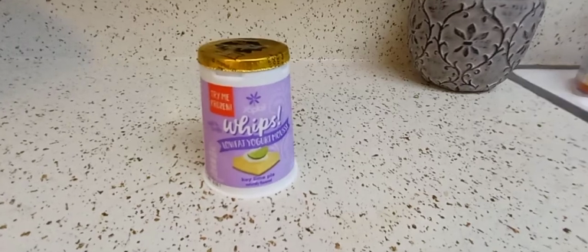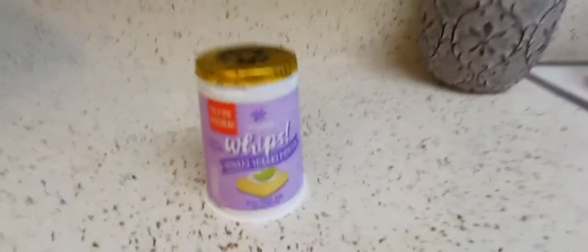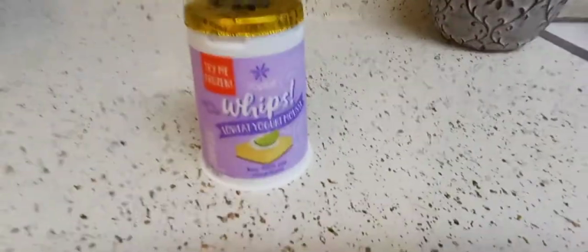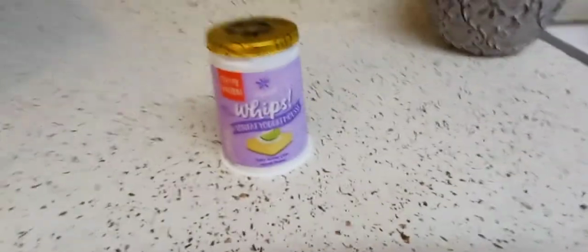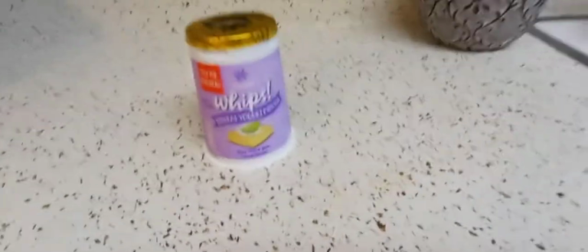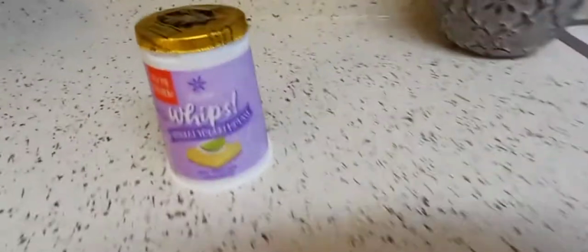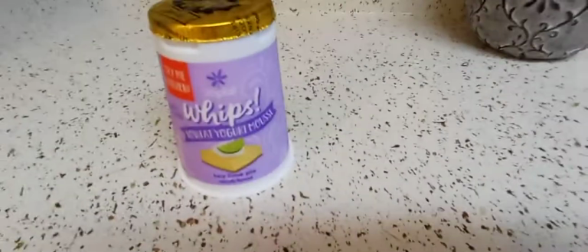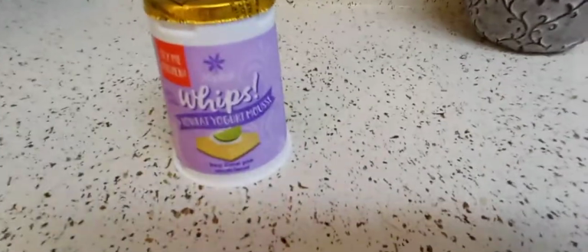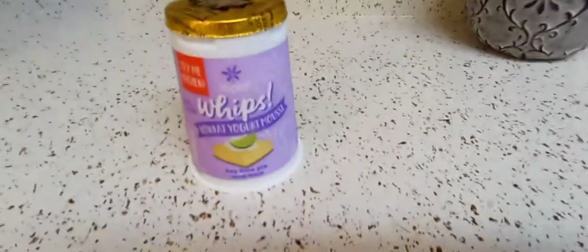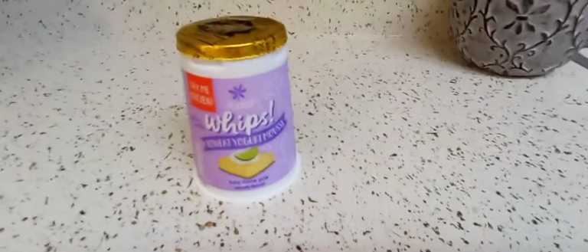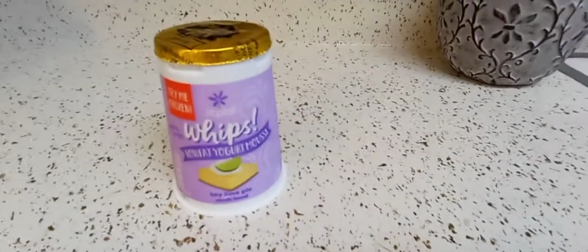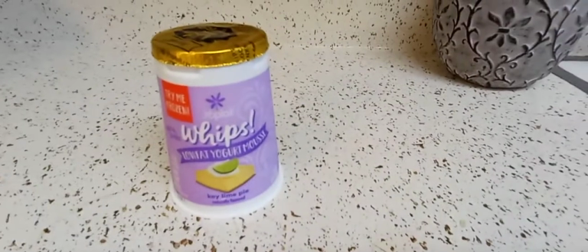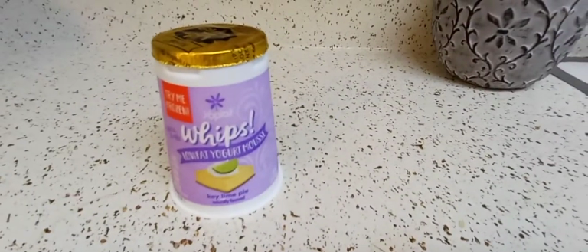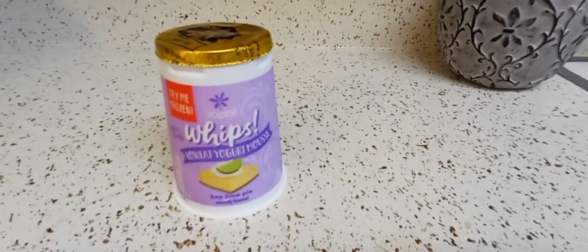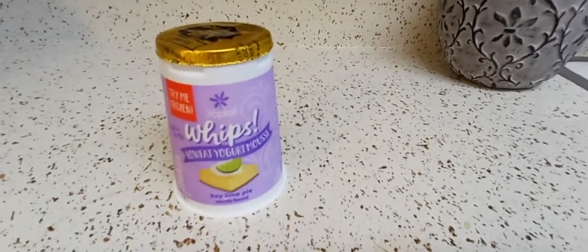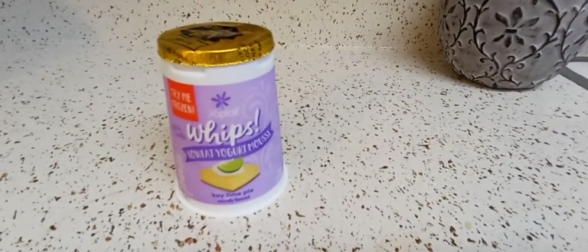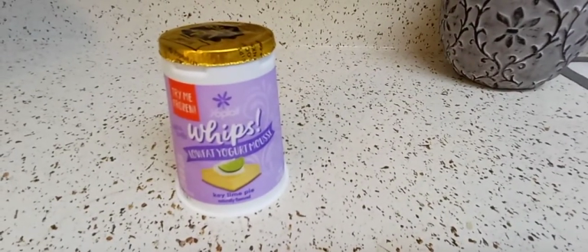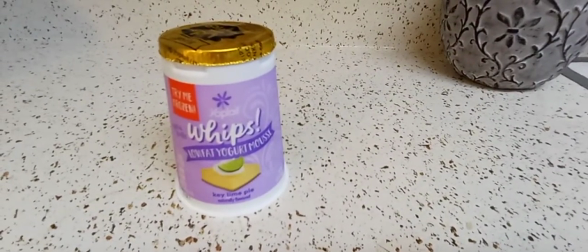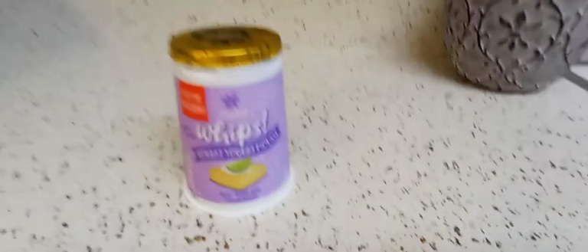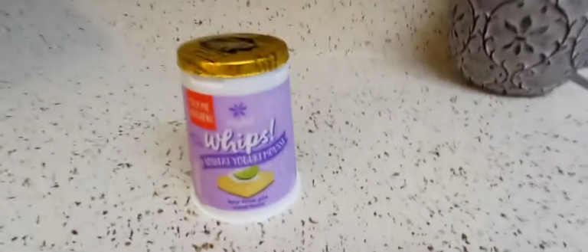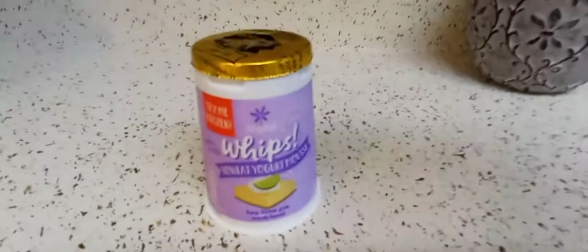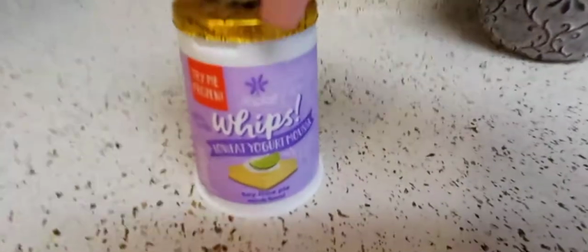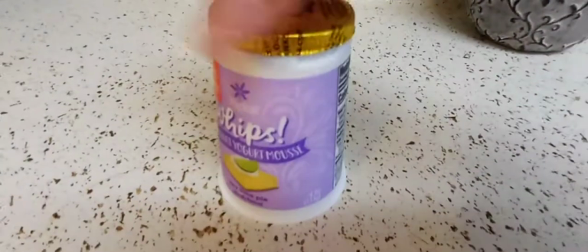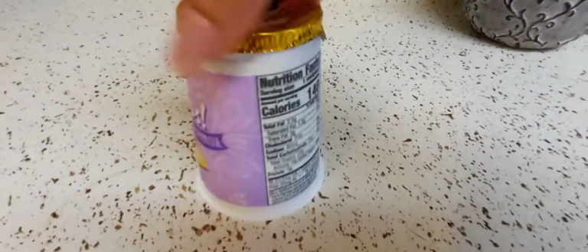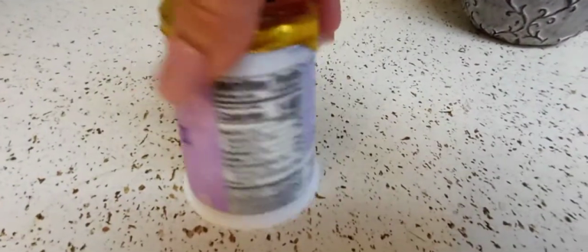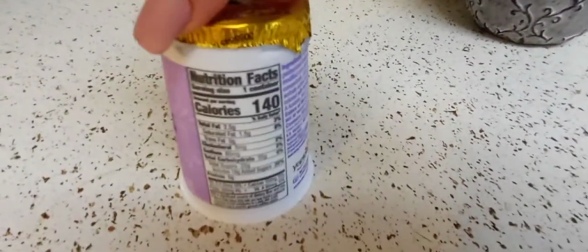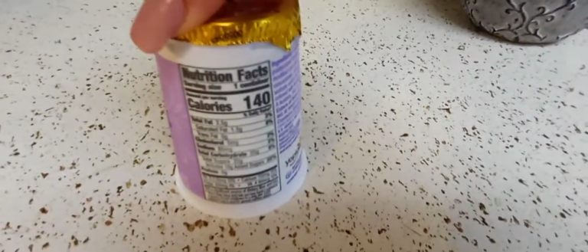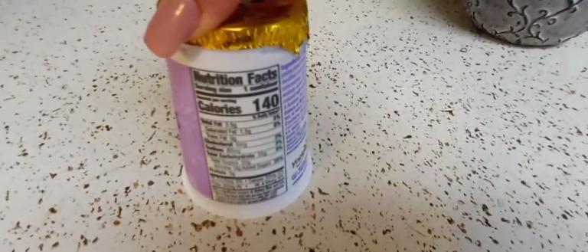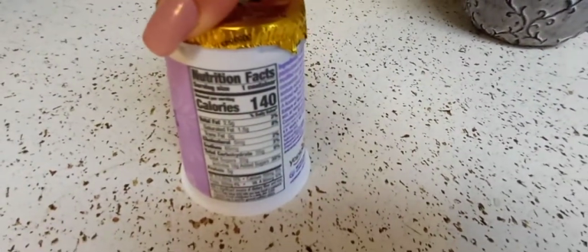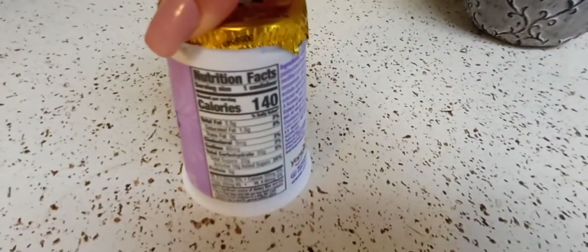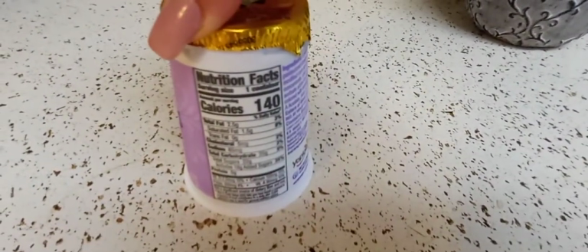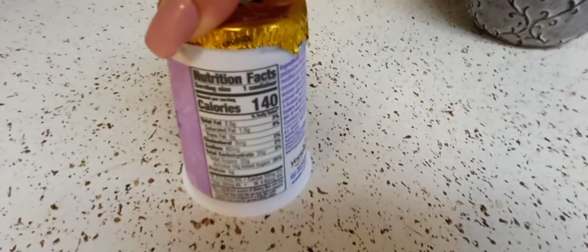Hey guys, I hope everyone out there is safe and doing well. Thank you so much for tuning in. So I finally found the Key Lime Pie Whips by Yoplait, and I want to review it for you guys. Got it at Publix, I think, for like 89 cents.